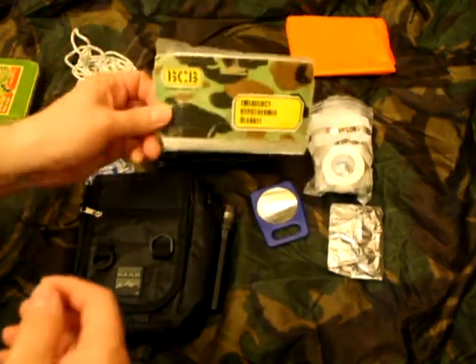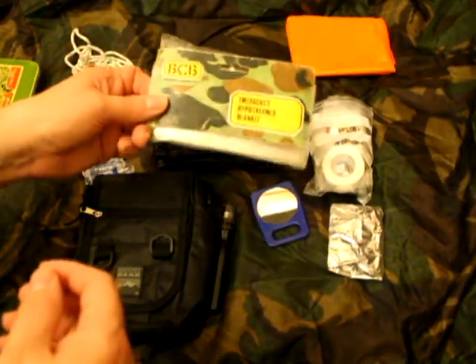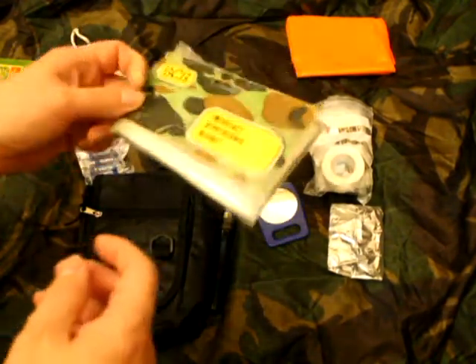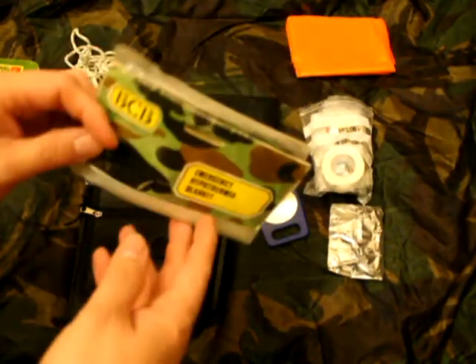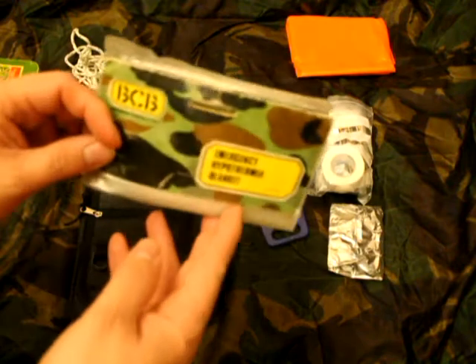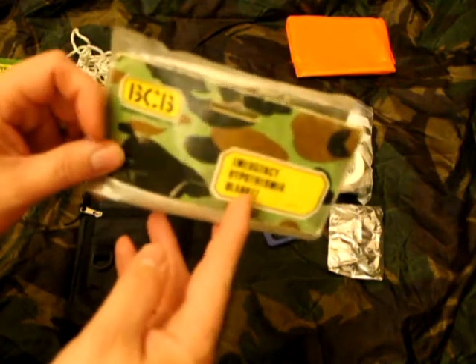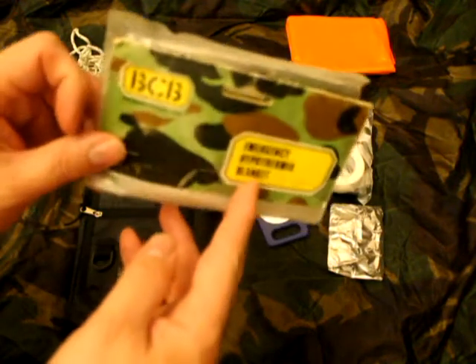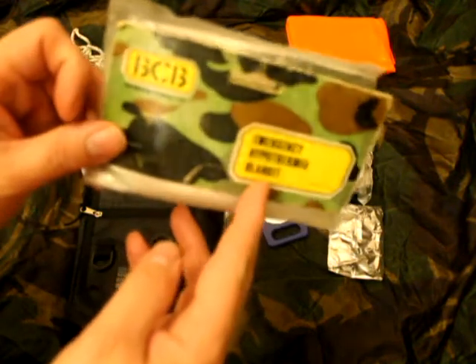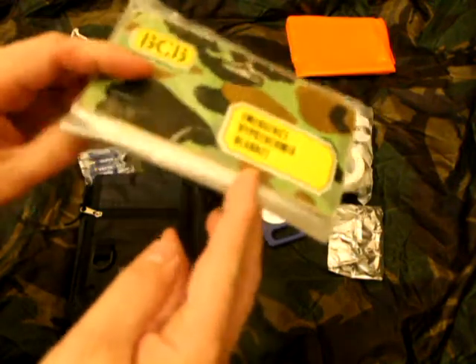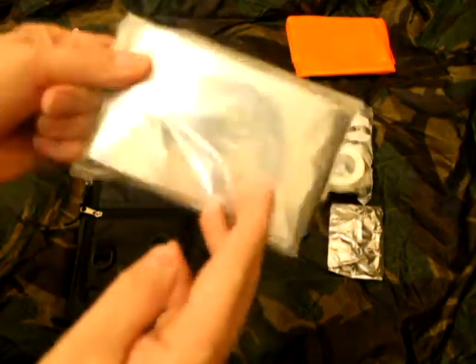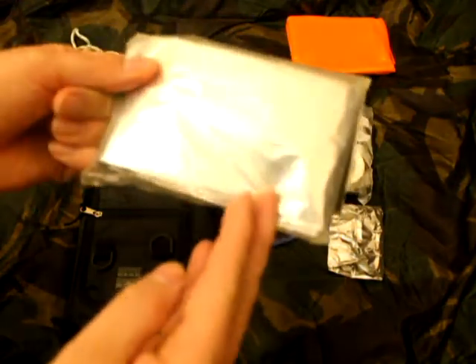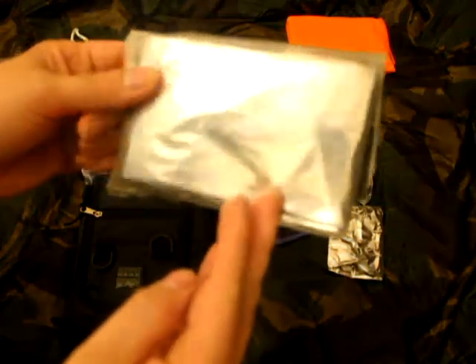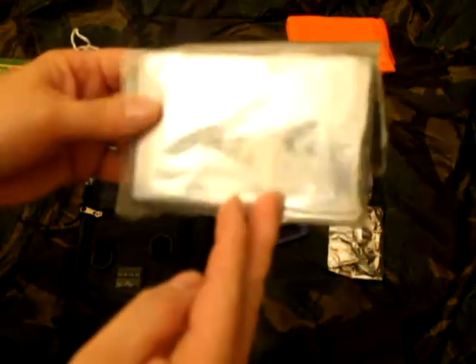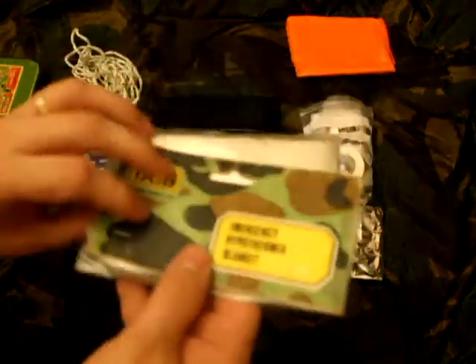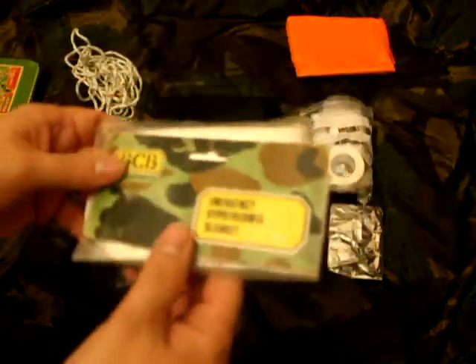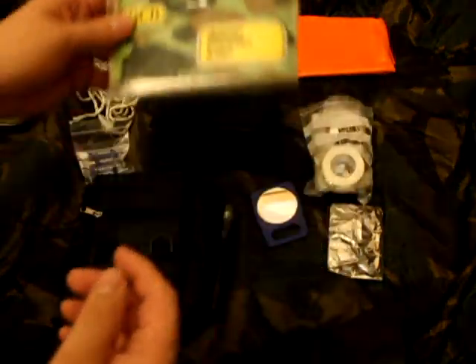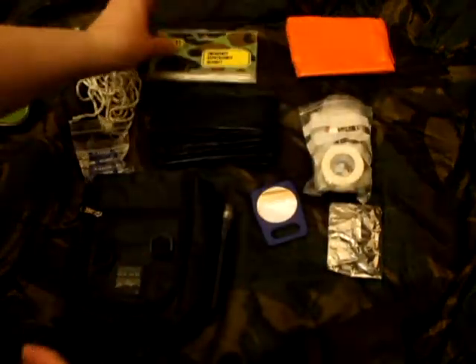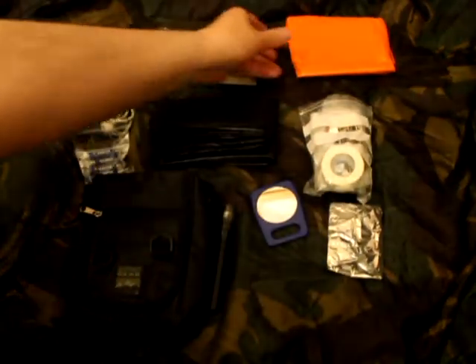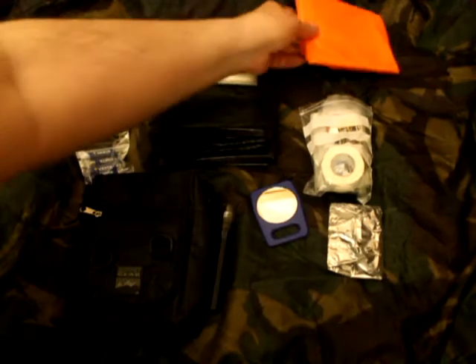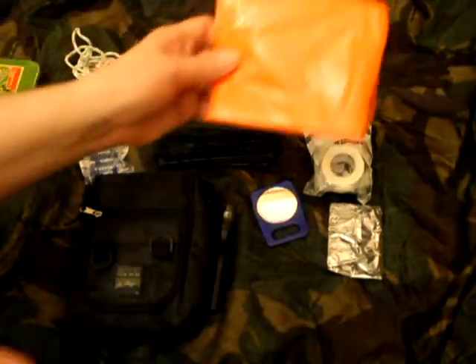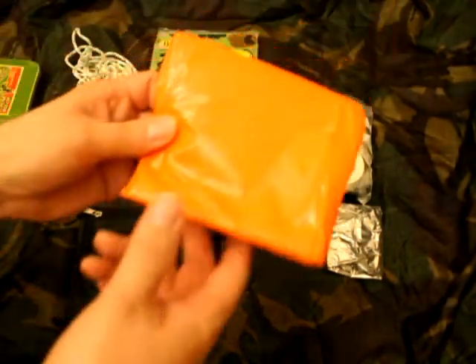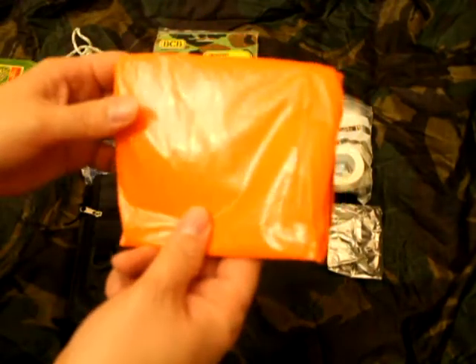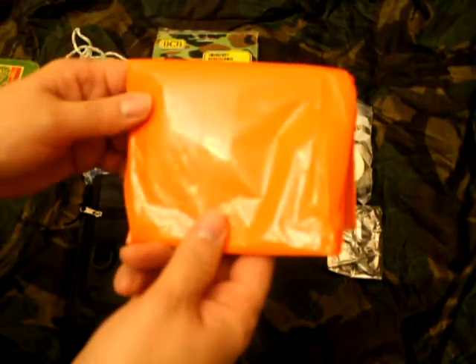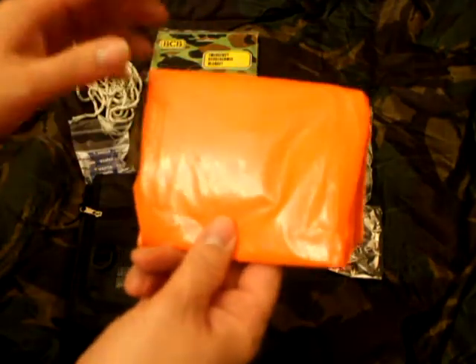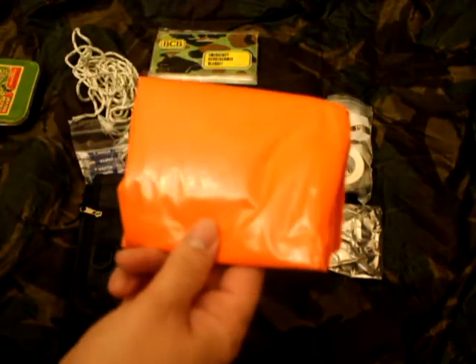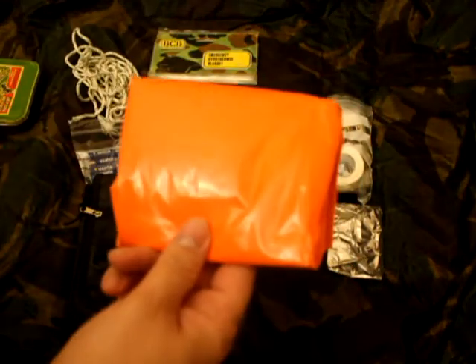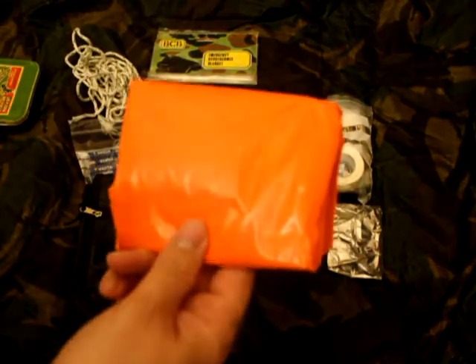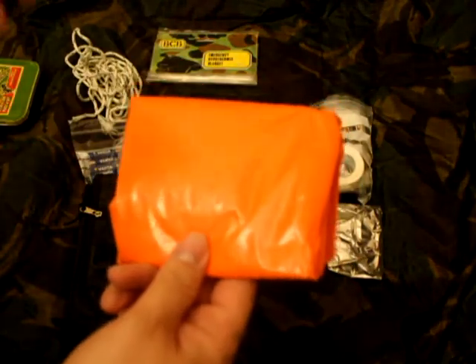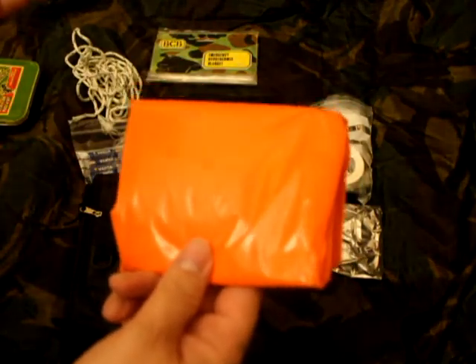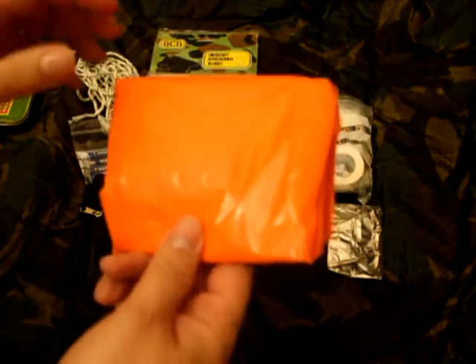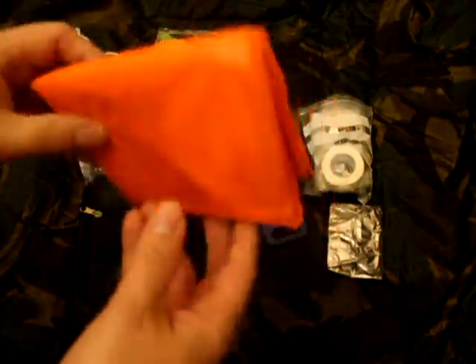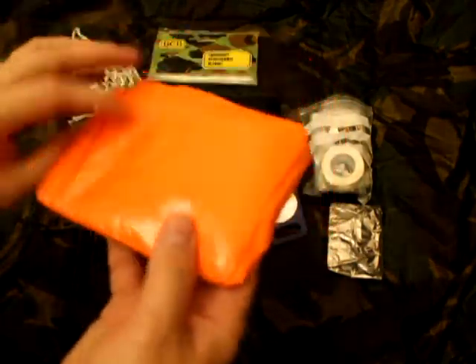Hypothermia blanket — never been out of the packet yet. Survival bag, sometimes they're called survival sleeping bags.